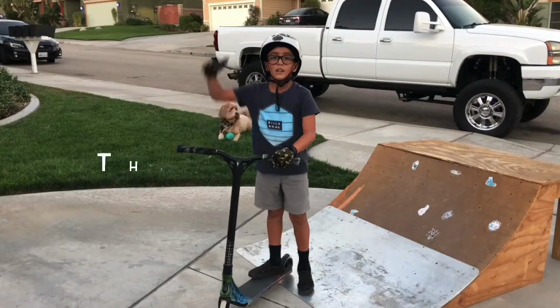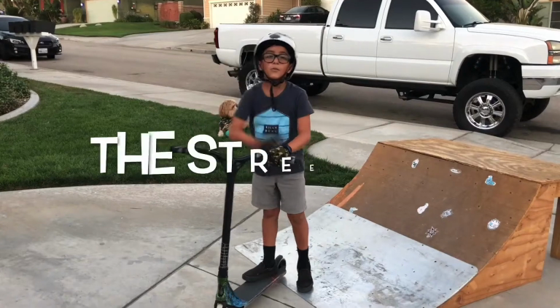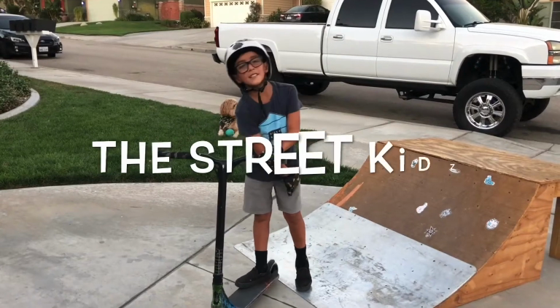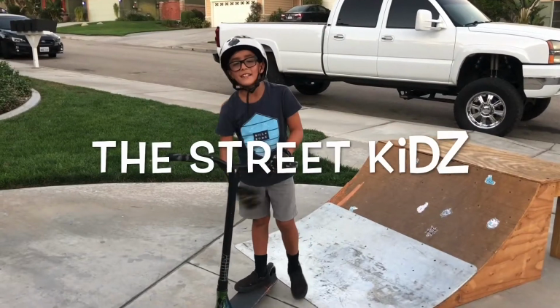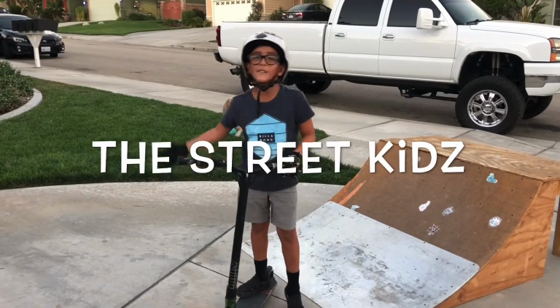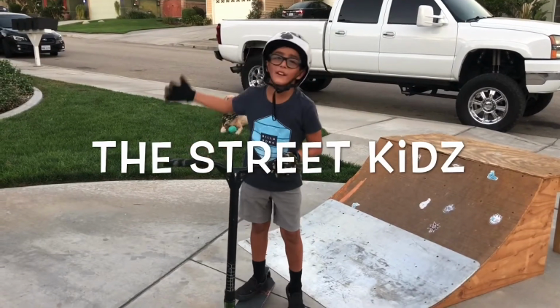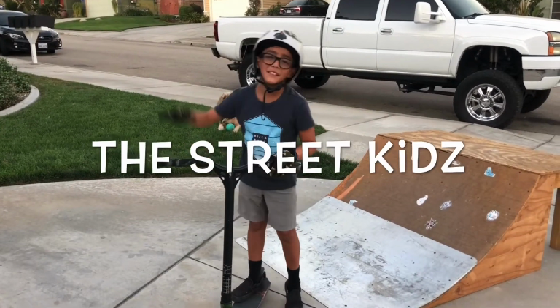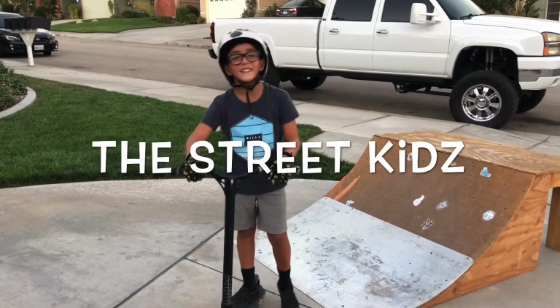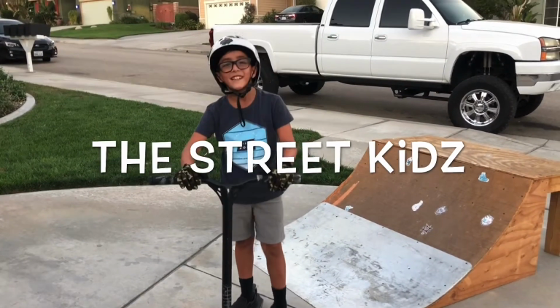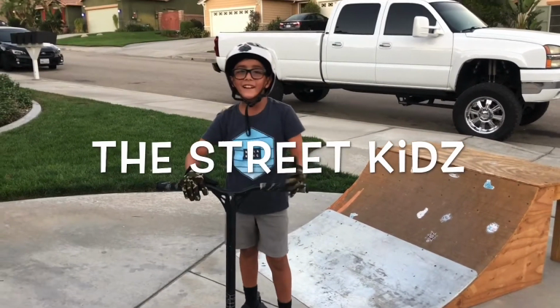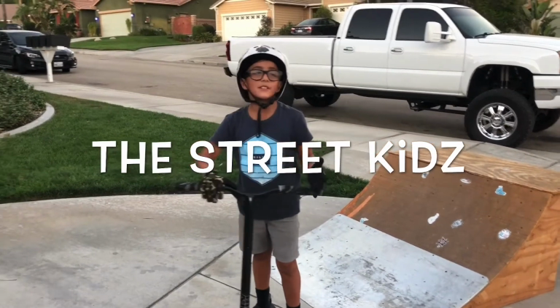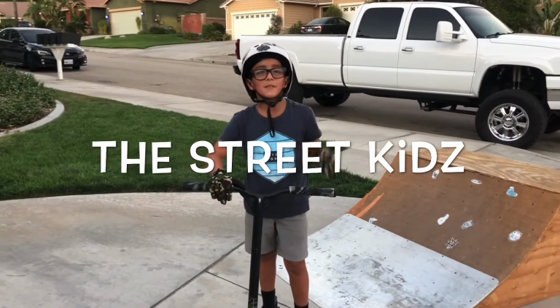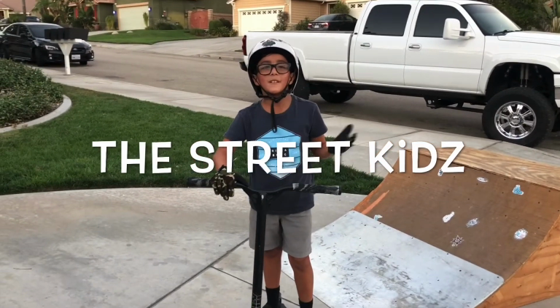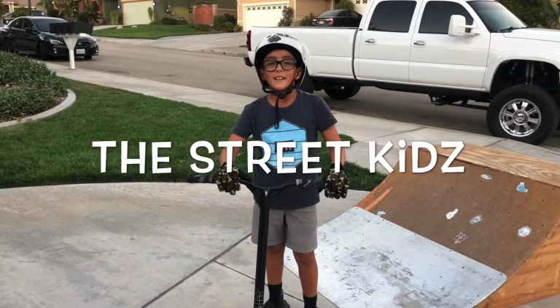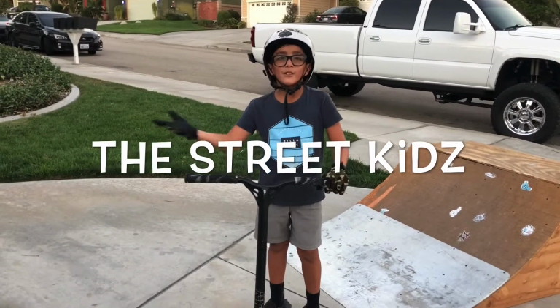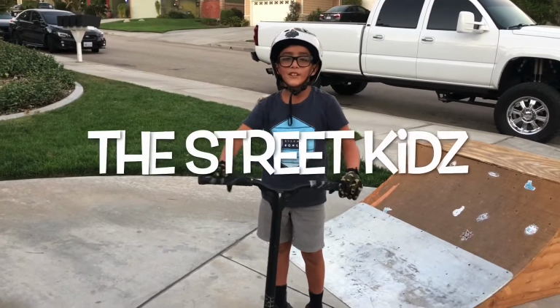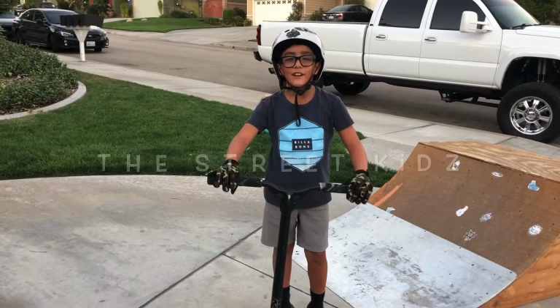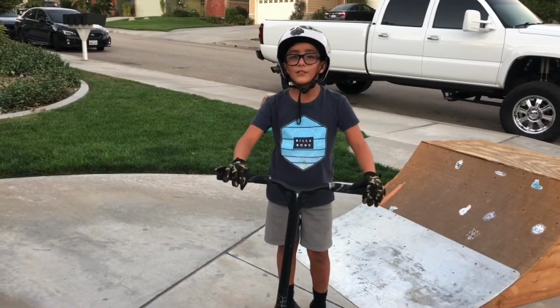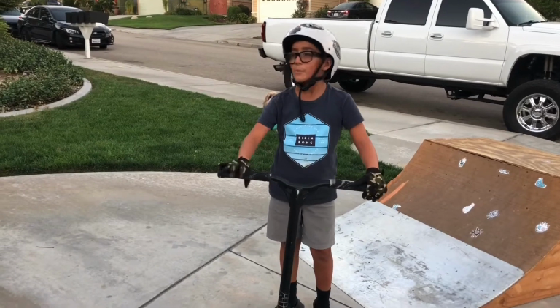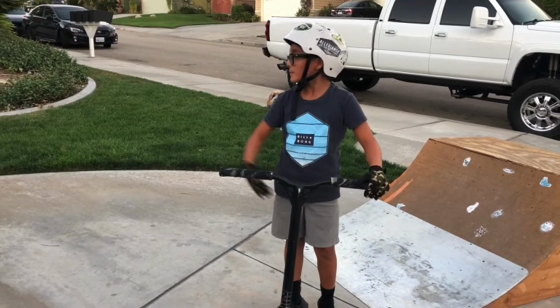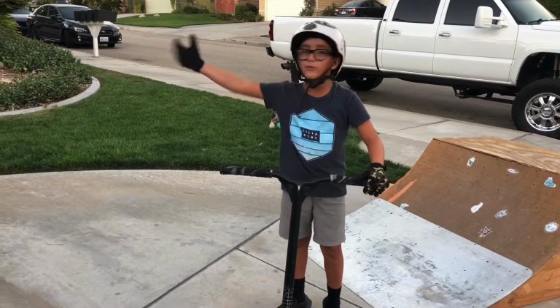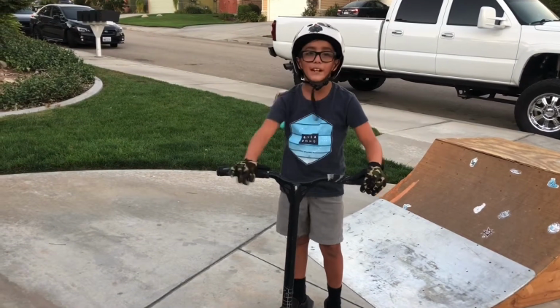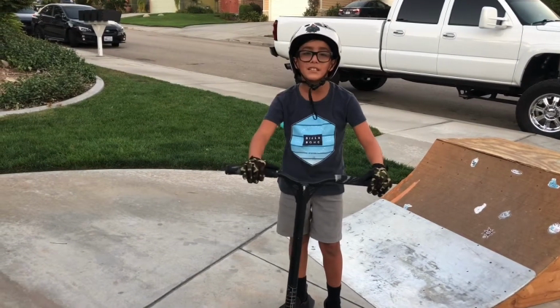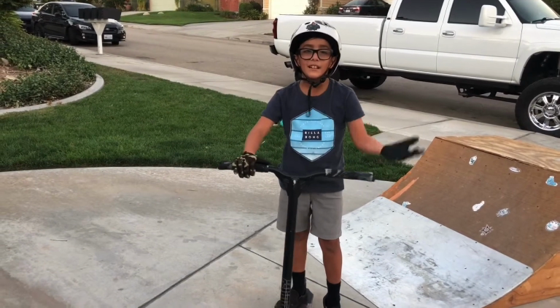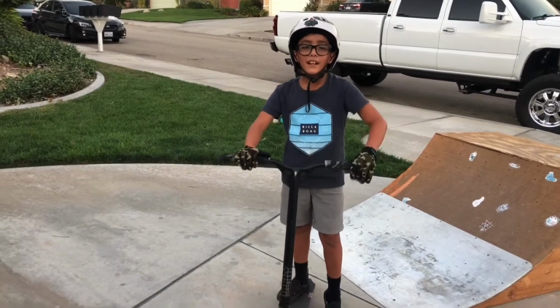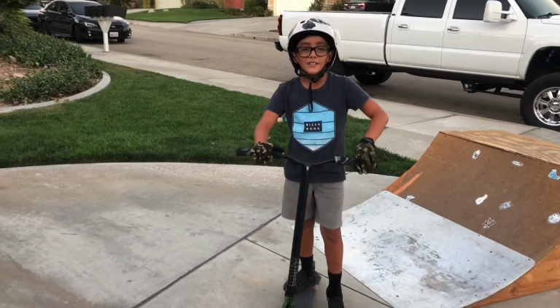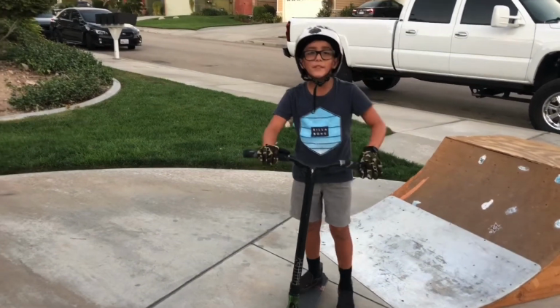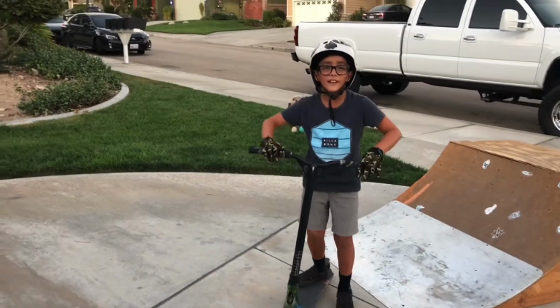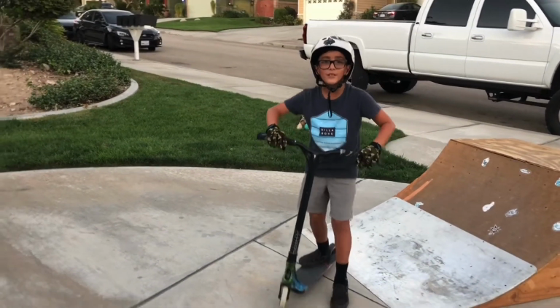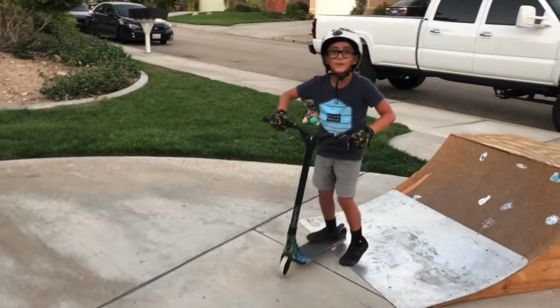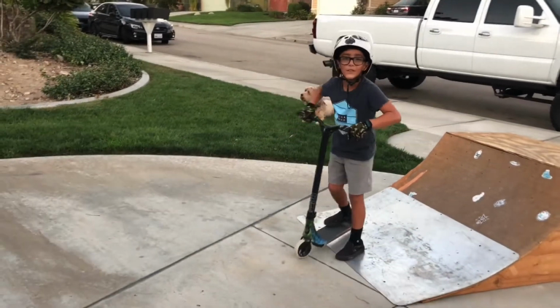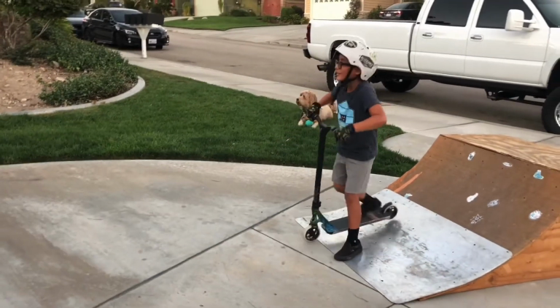What is up guys, new video with the street kids. Today we're just going to do scooter checks off the cord pipes, off ramps and it's going to be fun. So I'm going to do my first street driver.